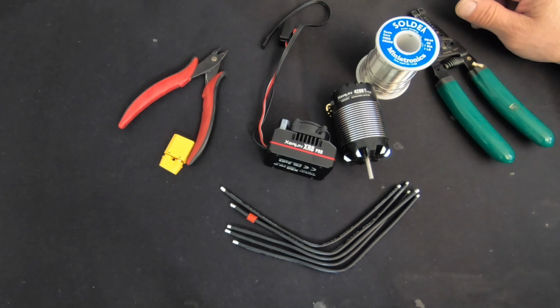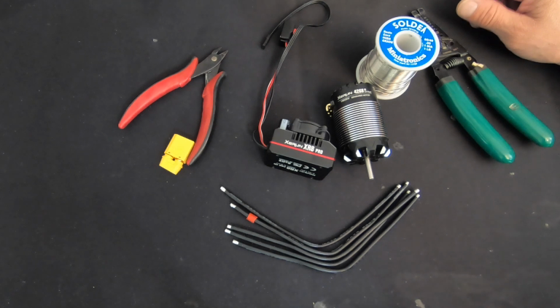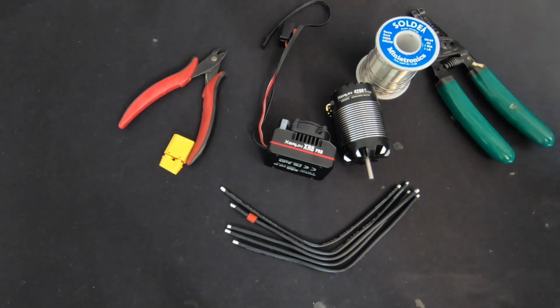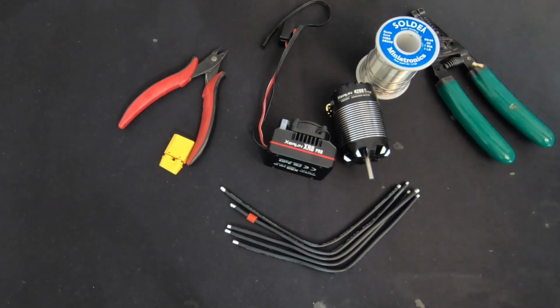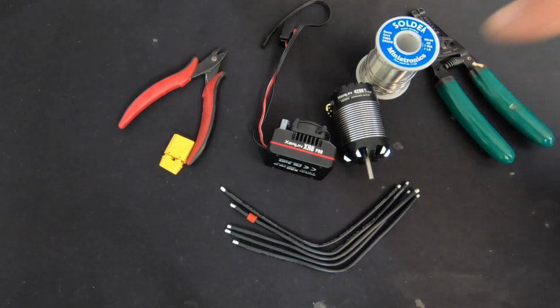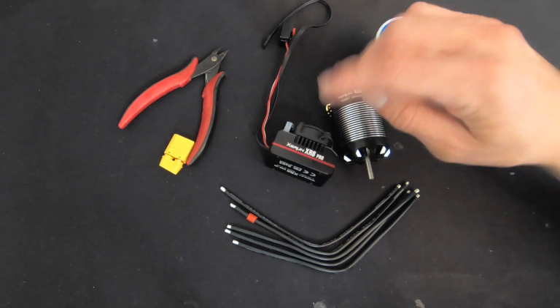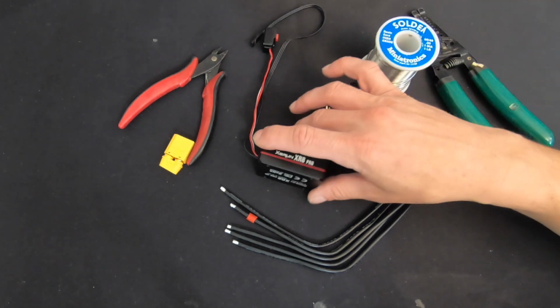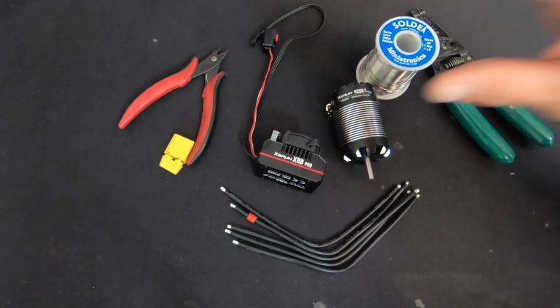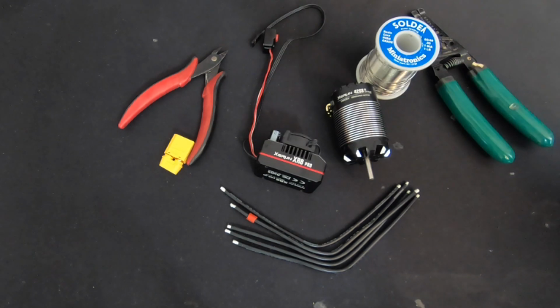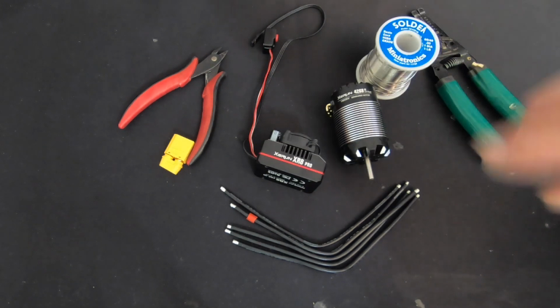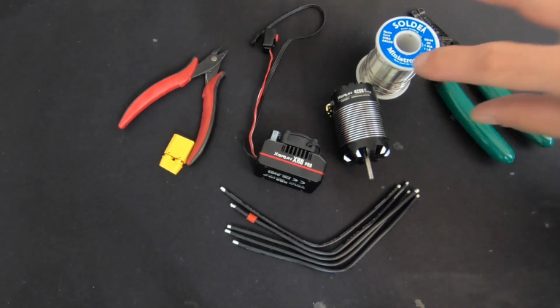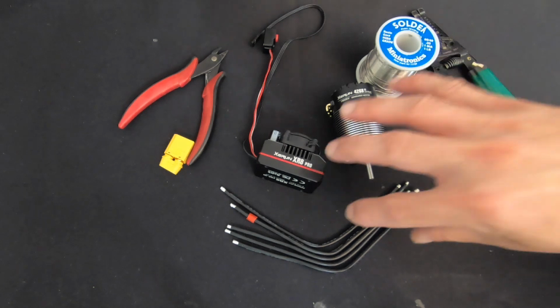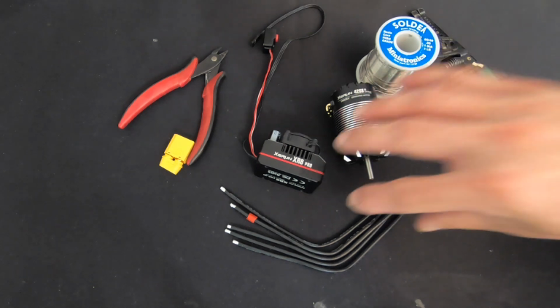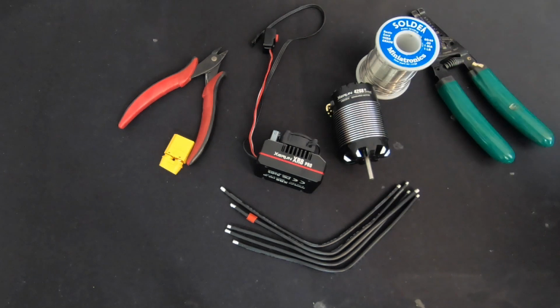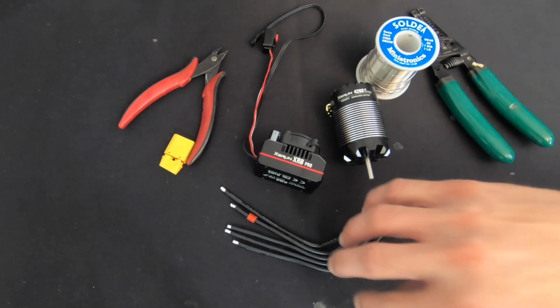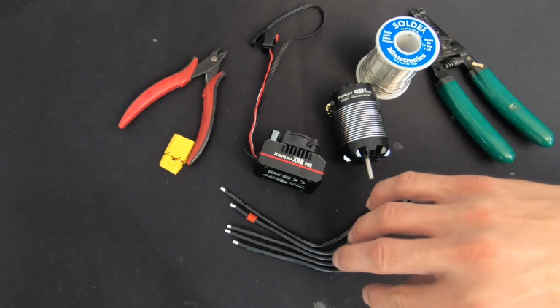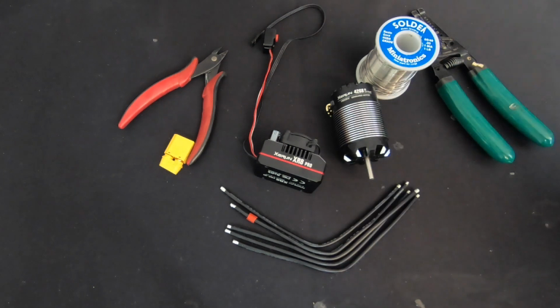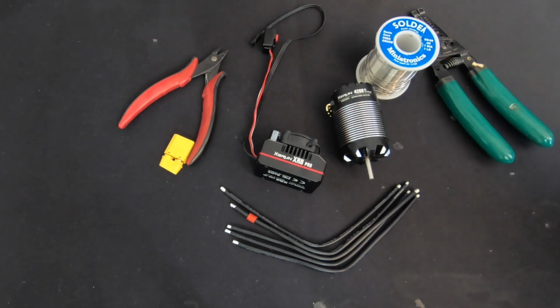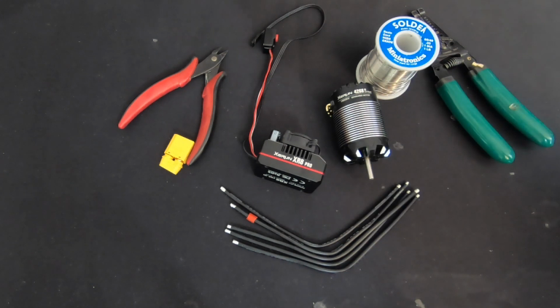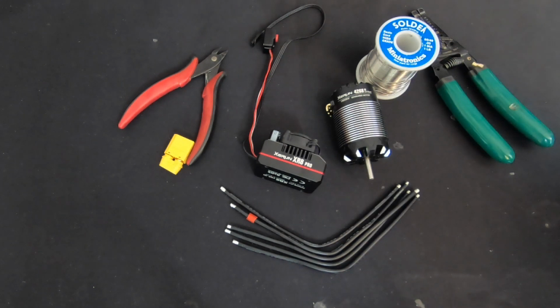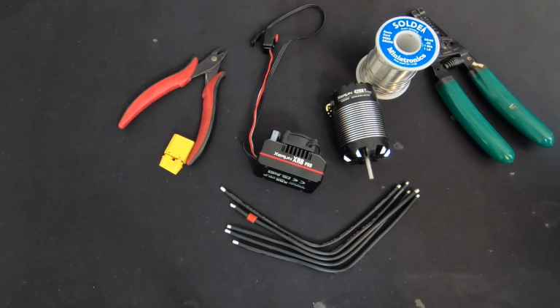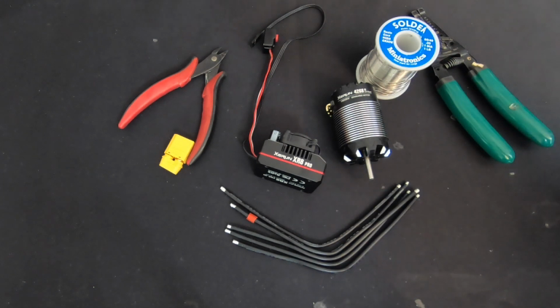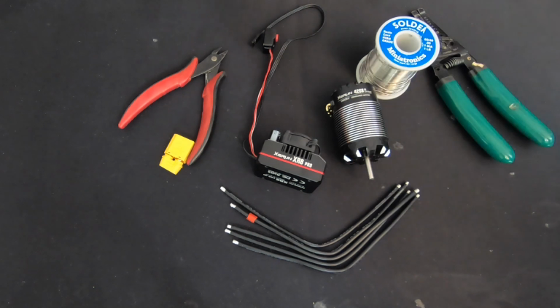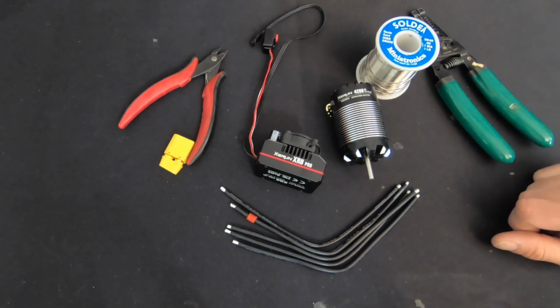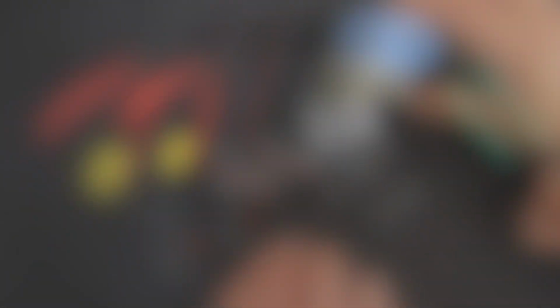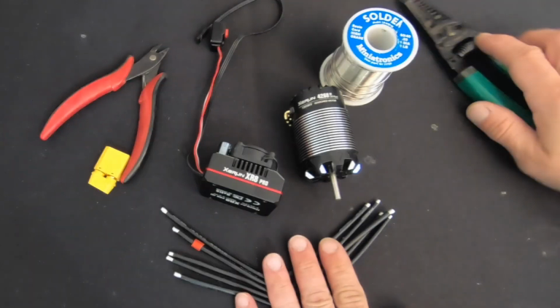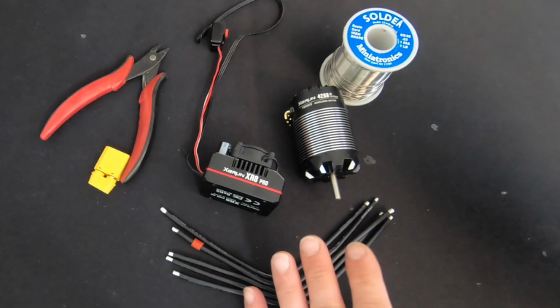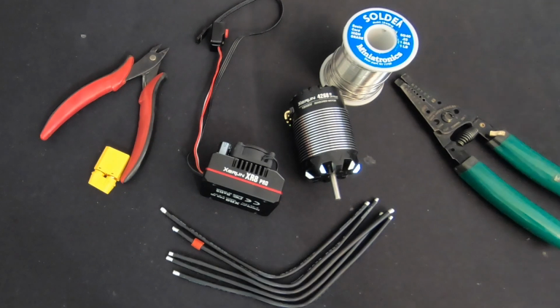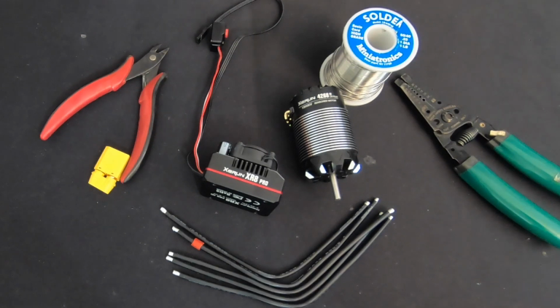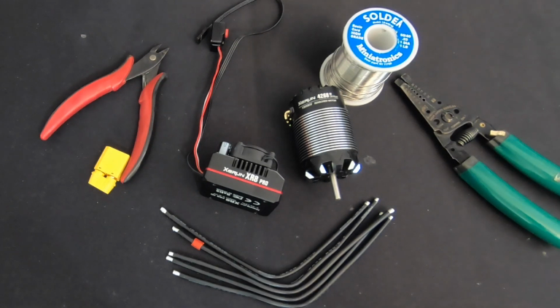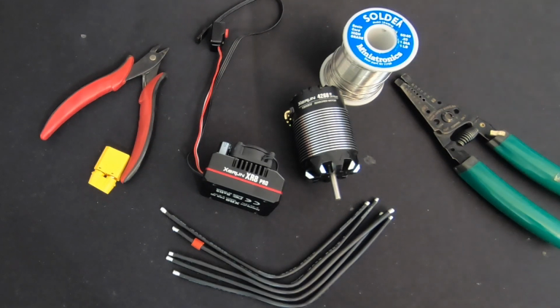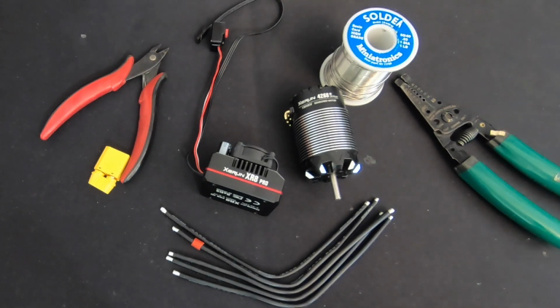More about that later. What we're going to touch on today is the basic setup of the speed control itself, wire installation, as well as setup to the radio so that you can get it in the car and up and running. First things first, let's talk about the soldering equipment that we're going to be using.